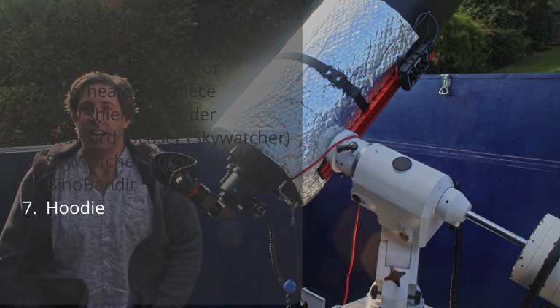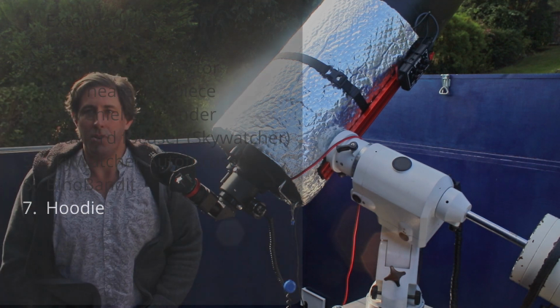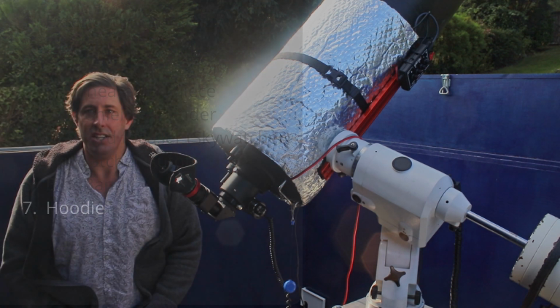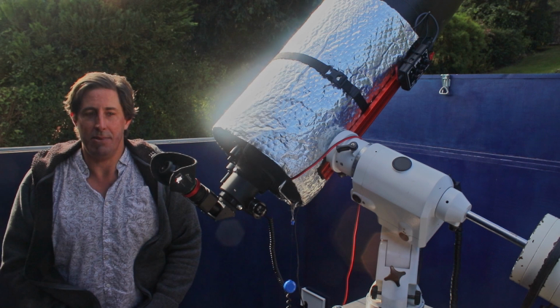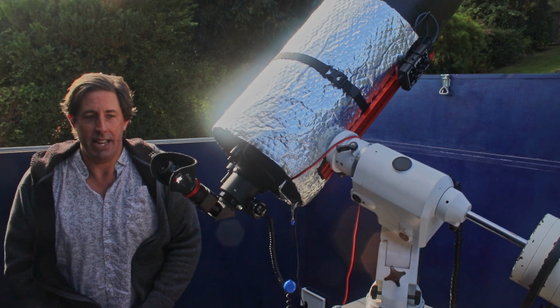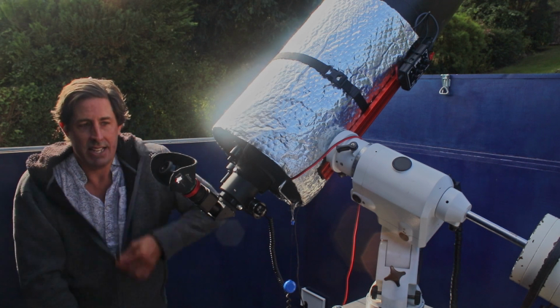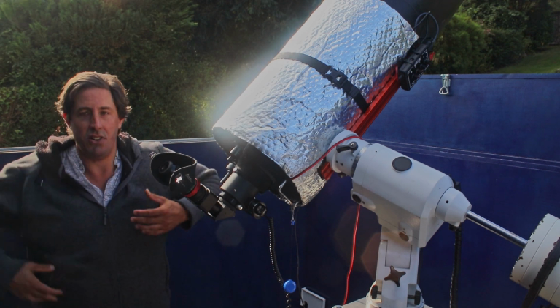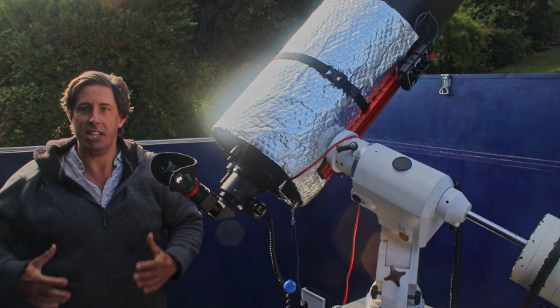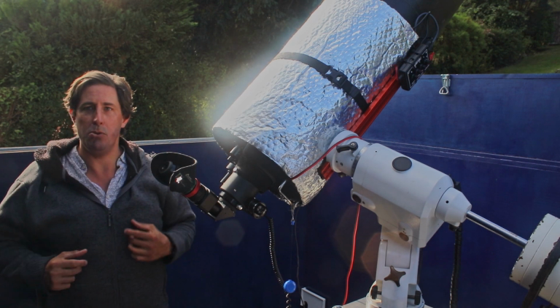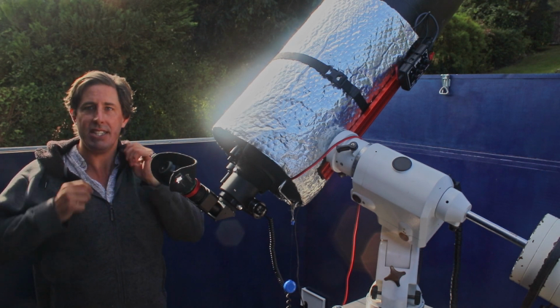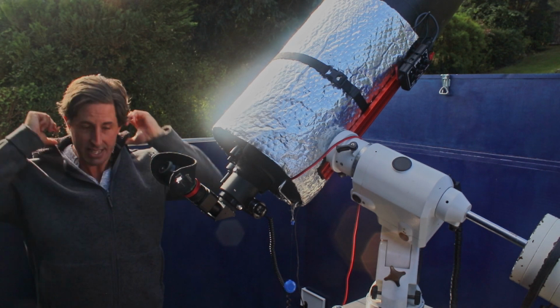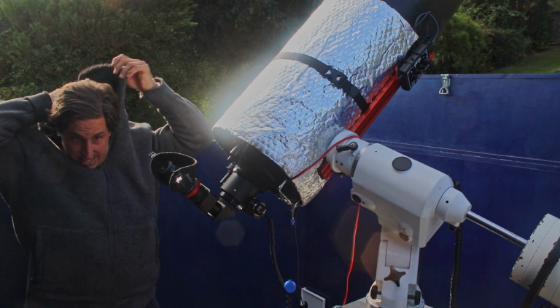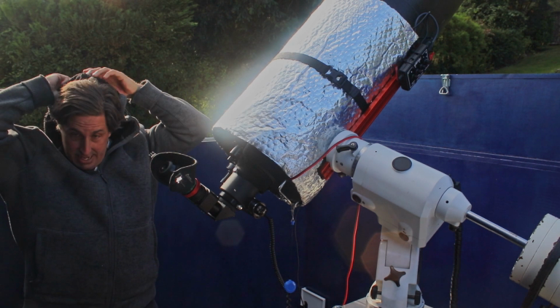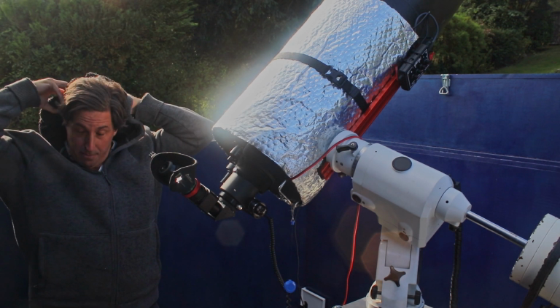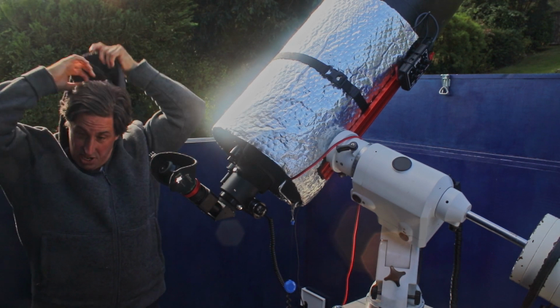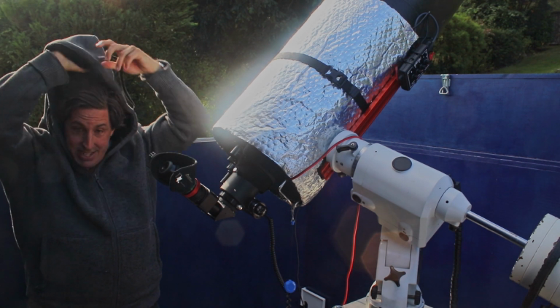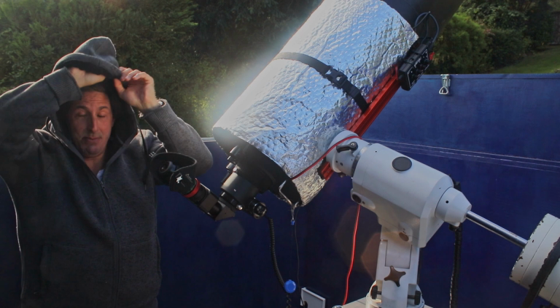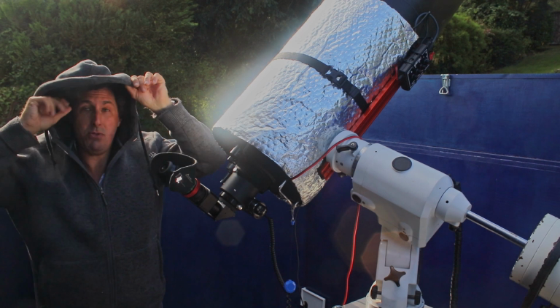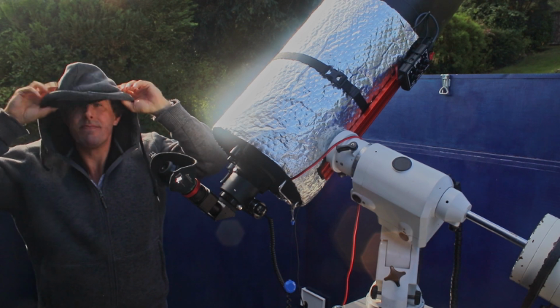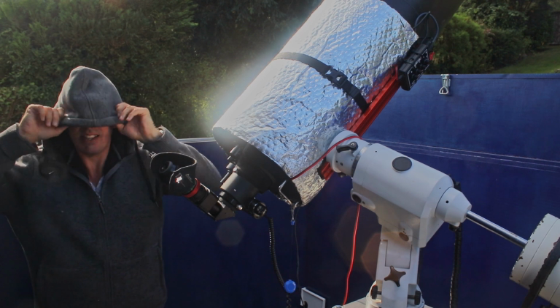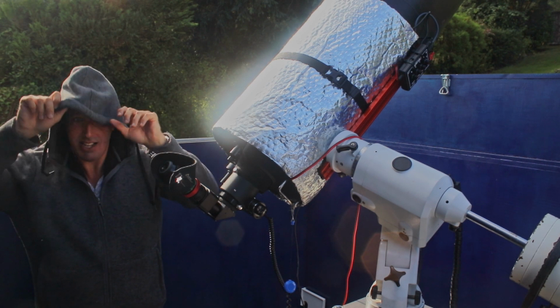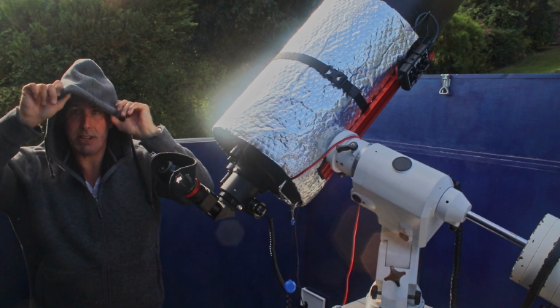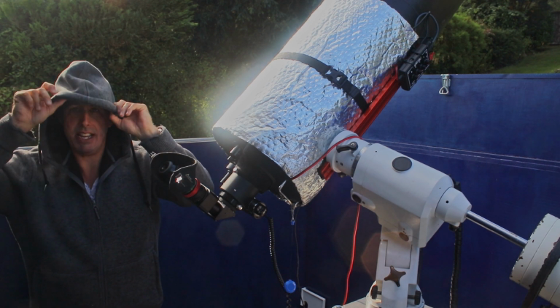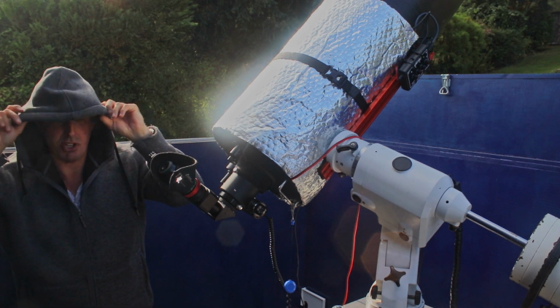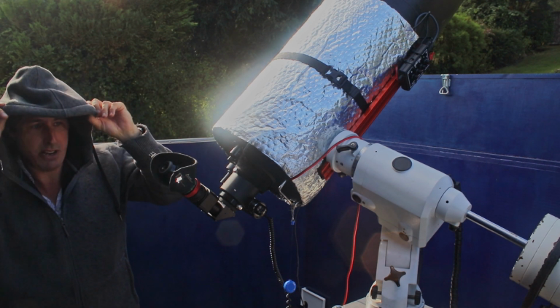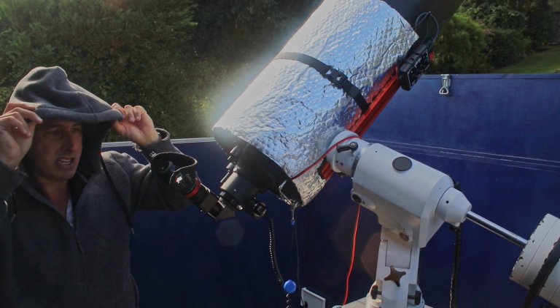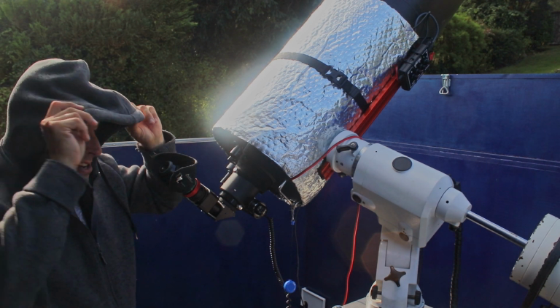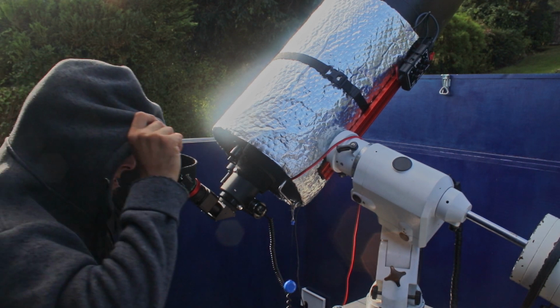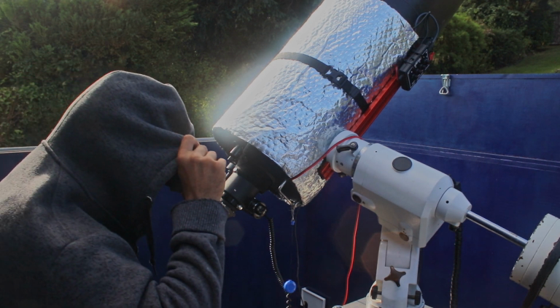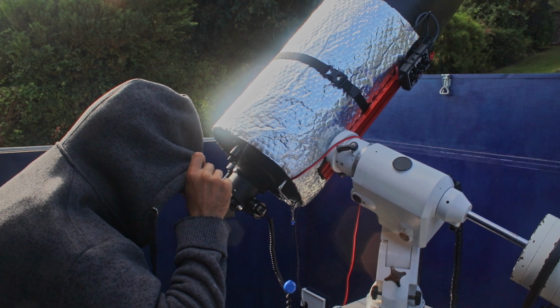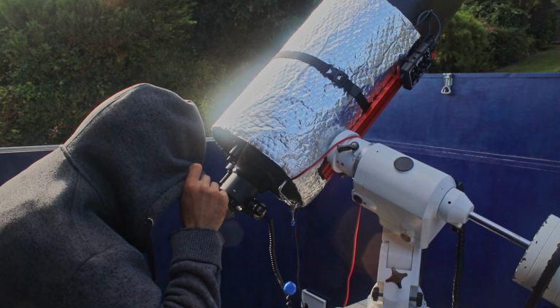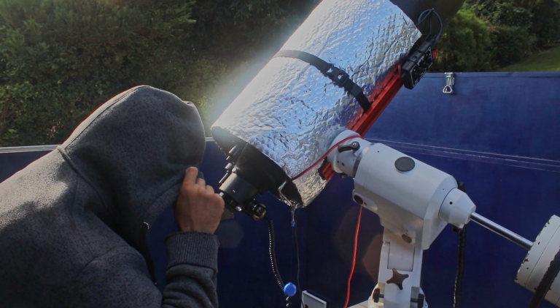Another aid I find works really well is a hoodie. It works in a similar way — not only does it keep you warm at night, but putting the hood up keeps your head warm and also blocks off the stray light.